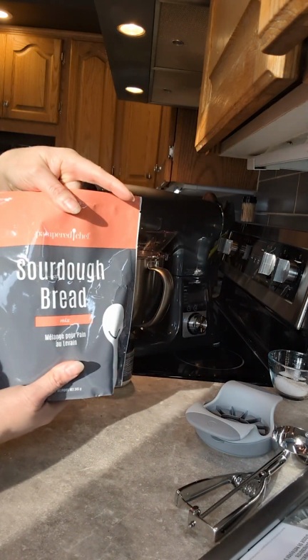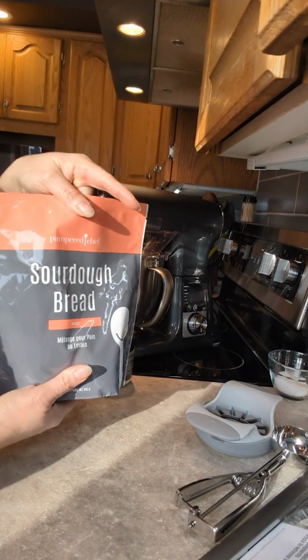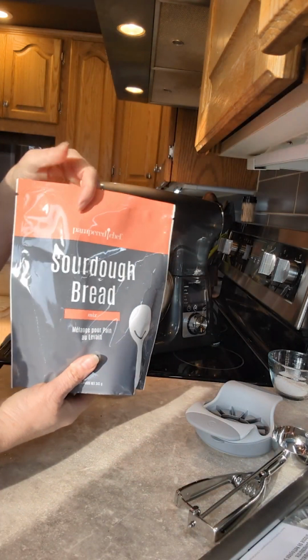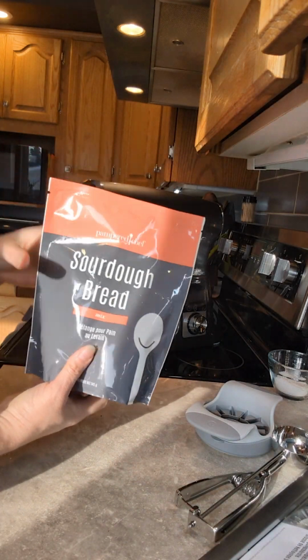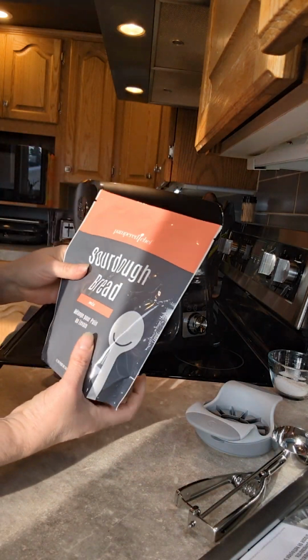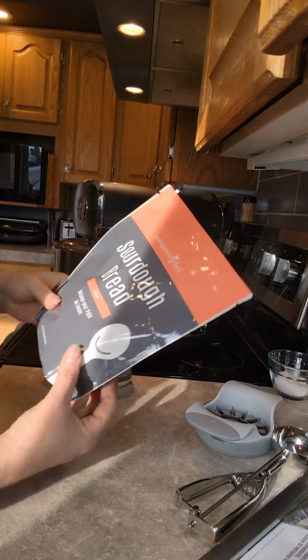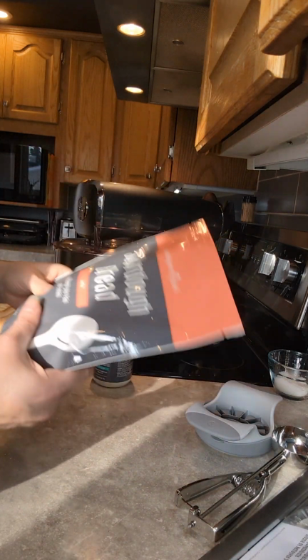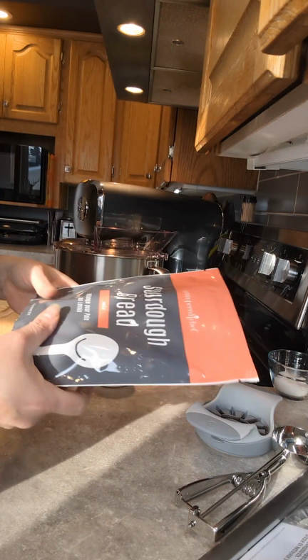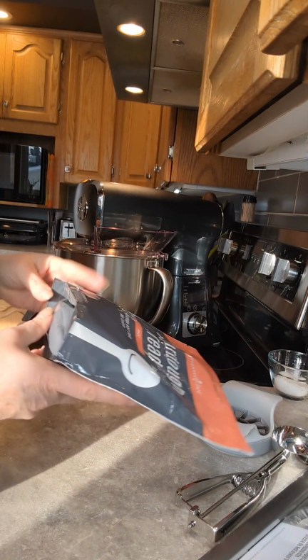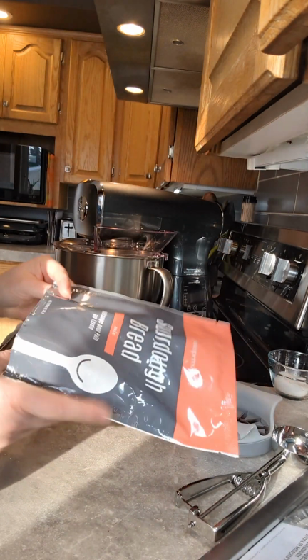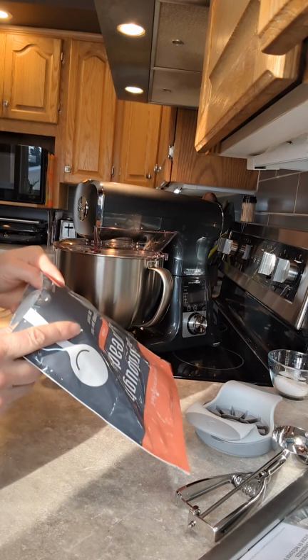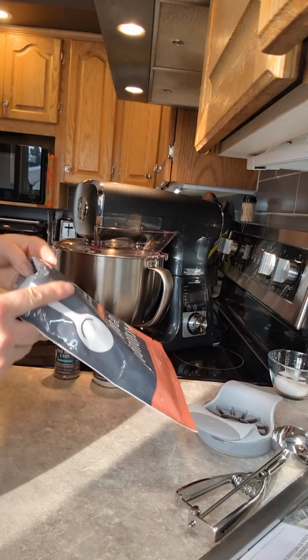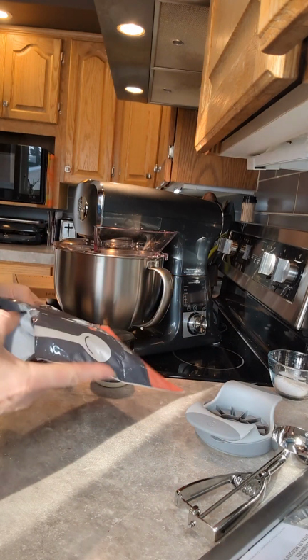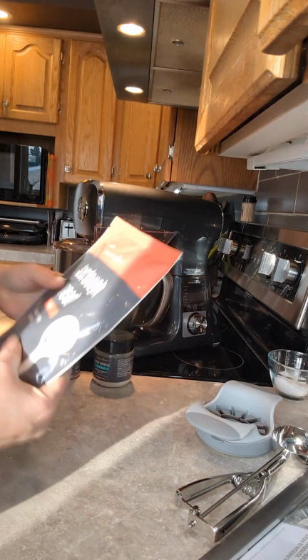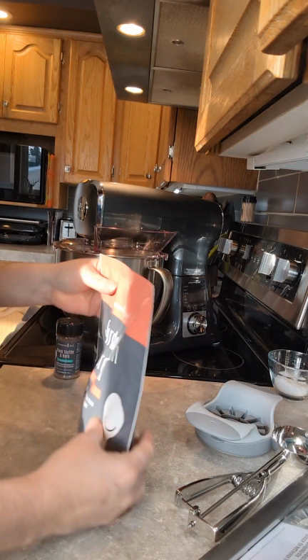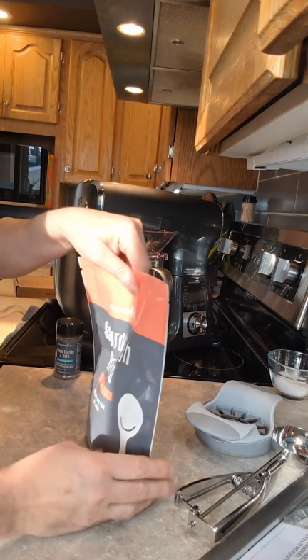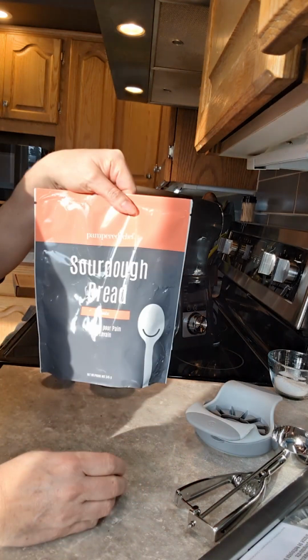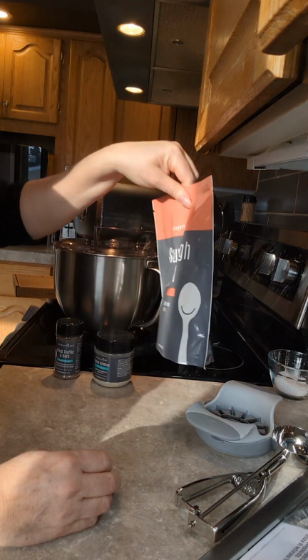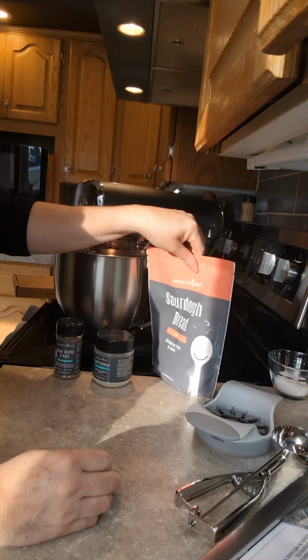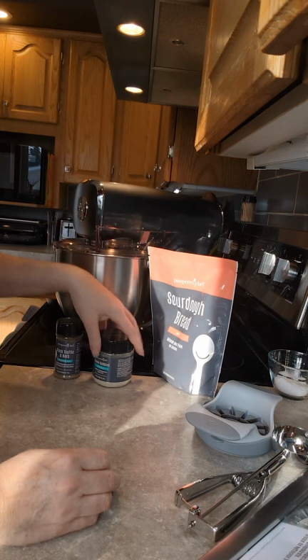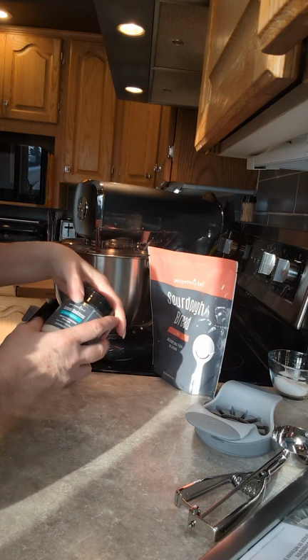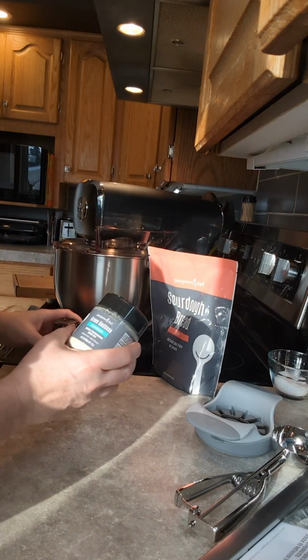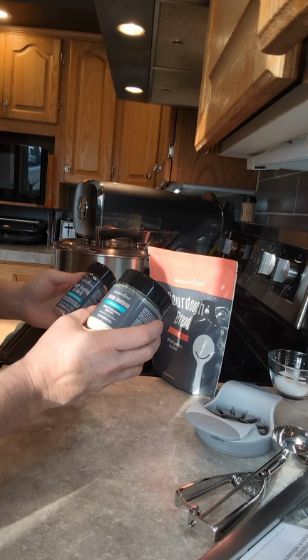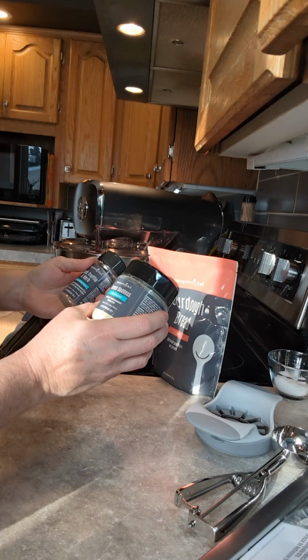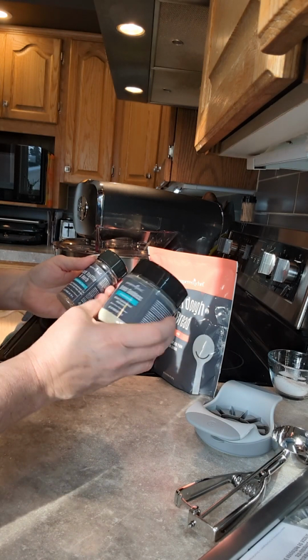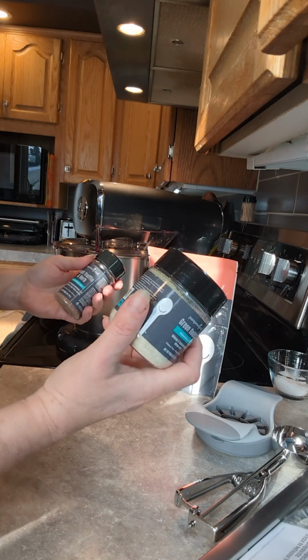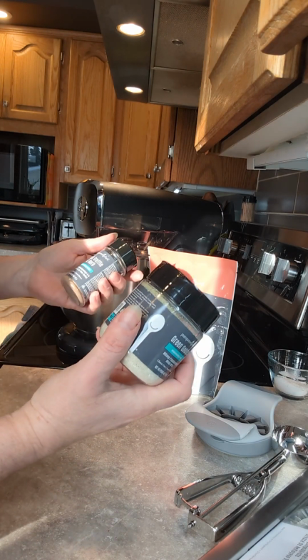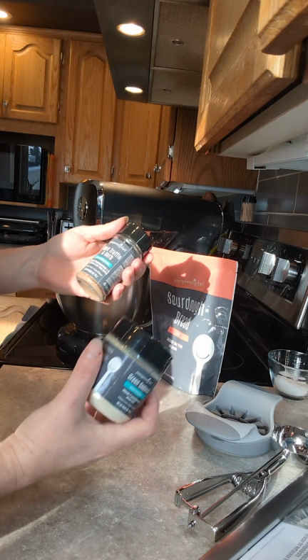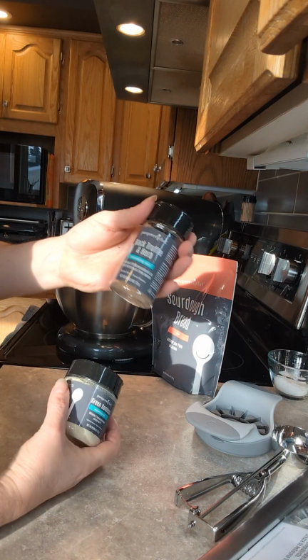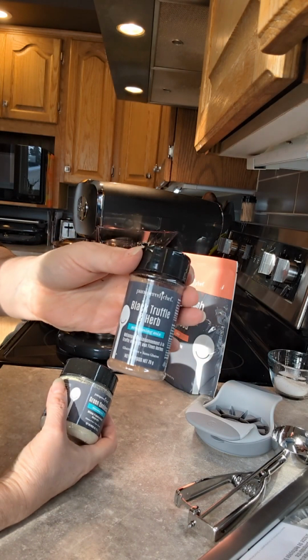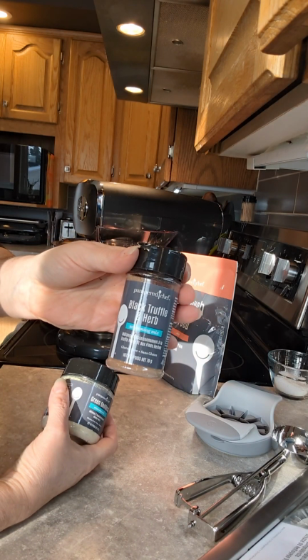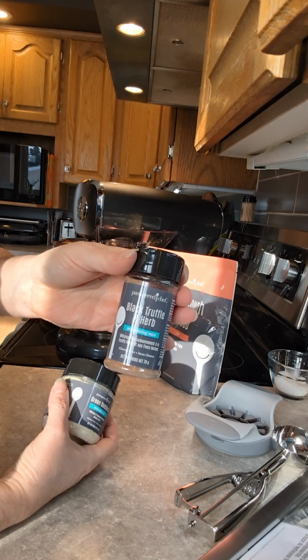We have a sourdough bread mix which unfortunately I won't be able to test, but I gave it to my mother-in-law to give it a test drive. And a couple of new spices — green goddess, black truffle, and herb. These are going to be fun.